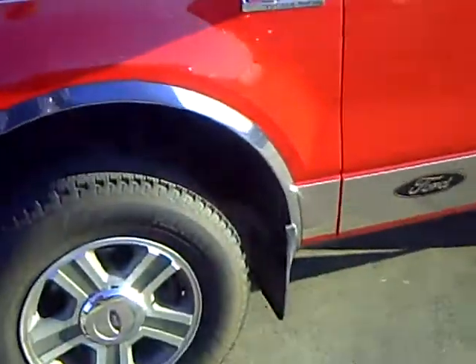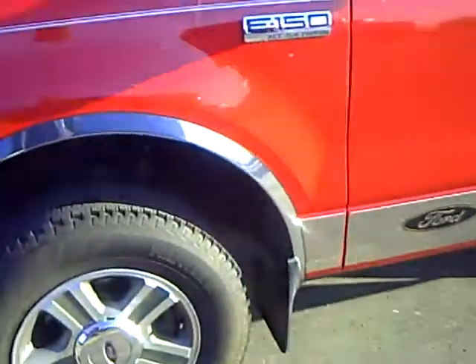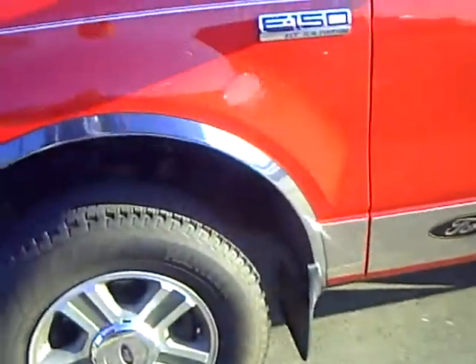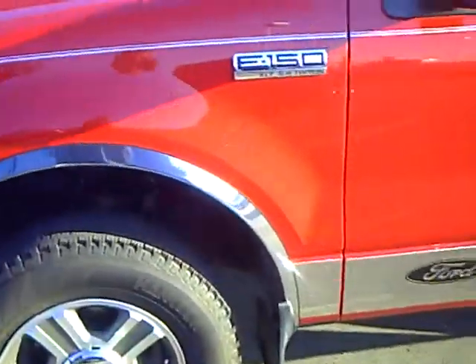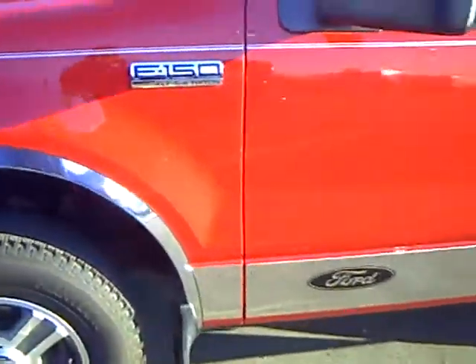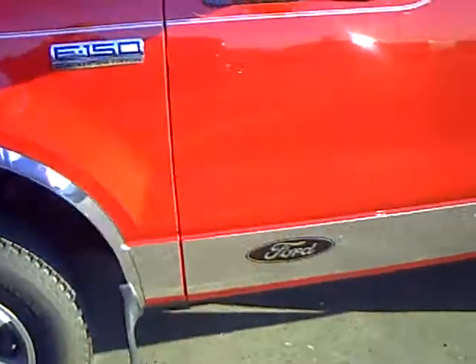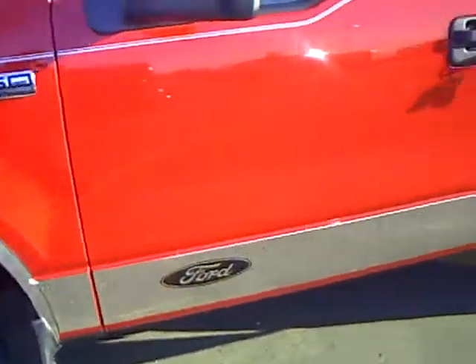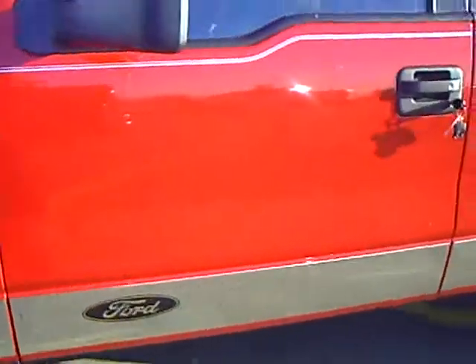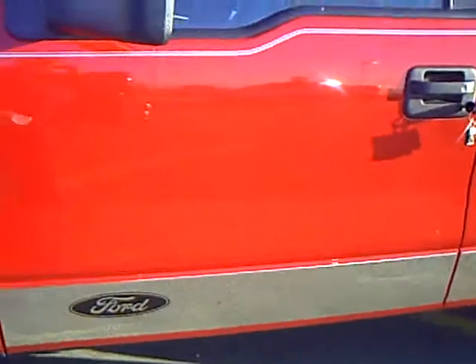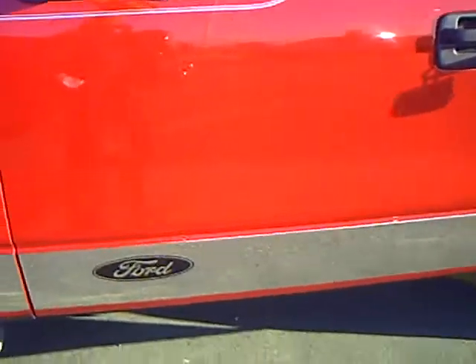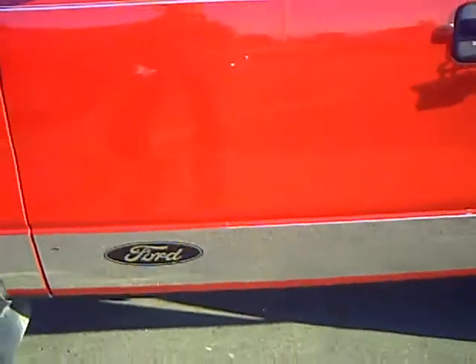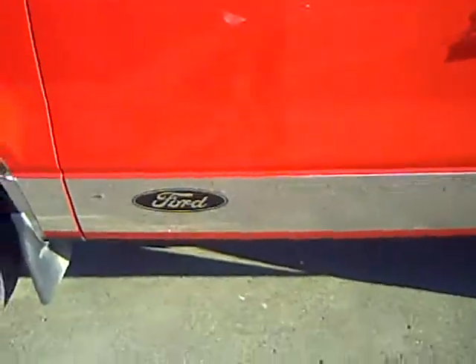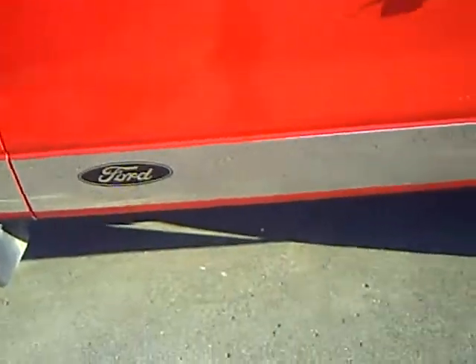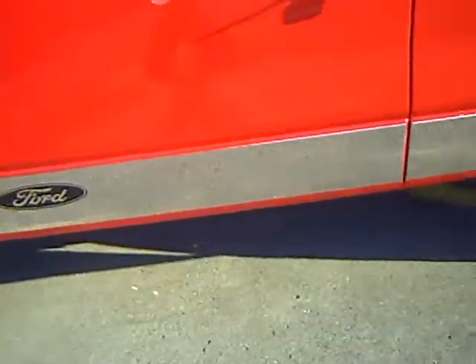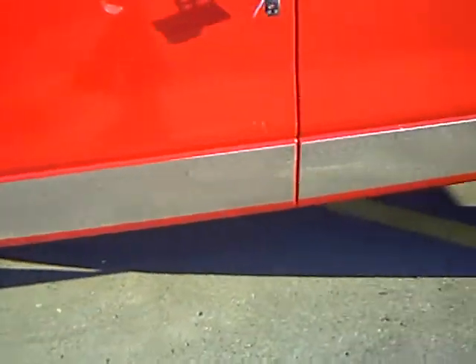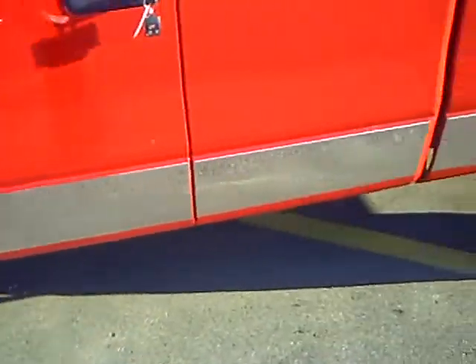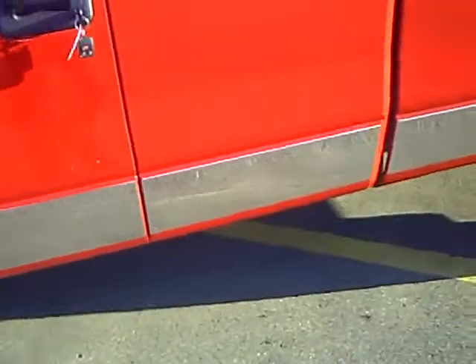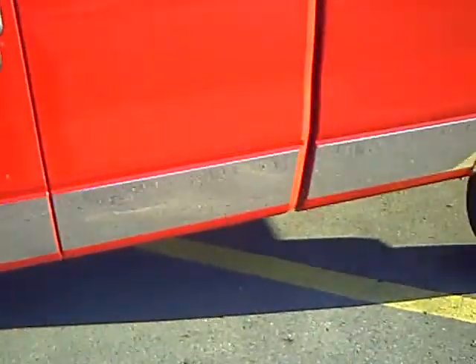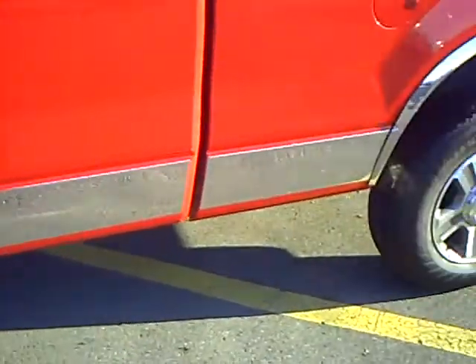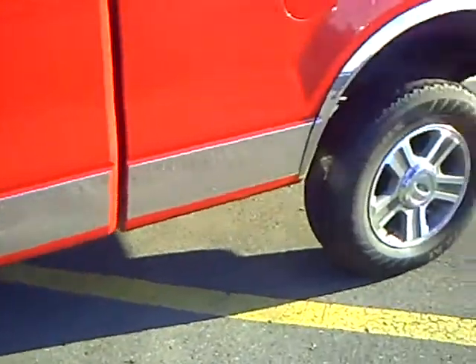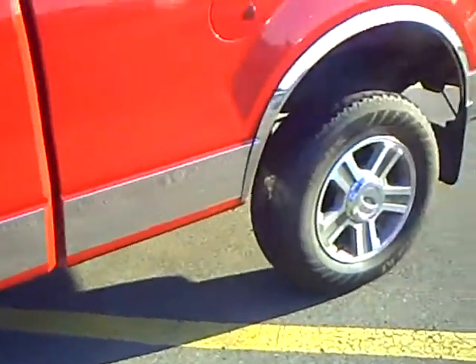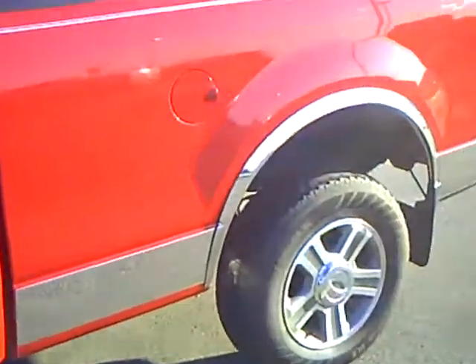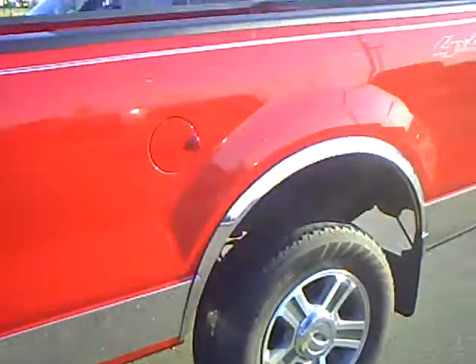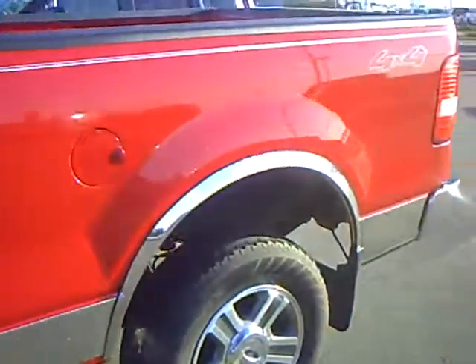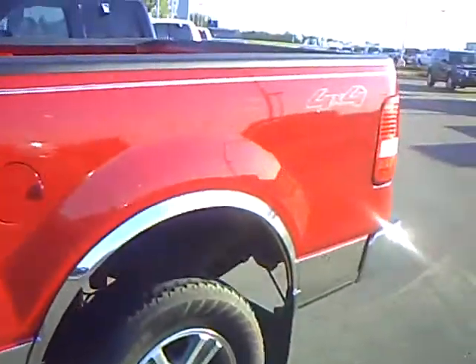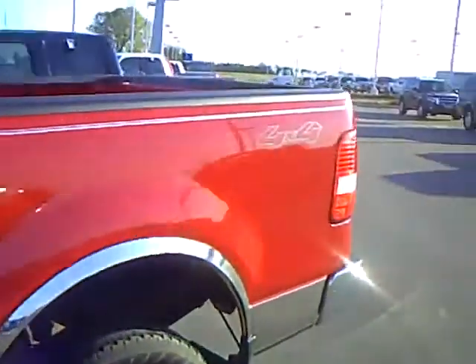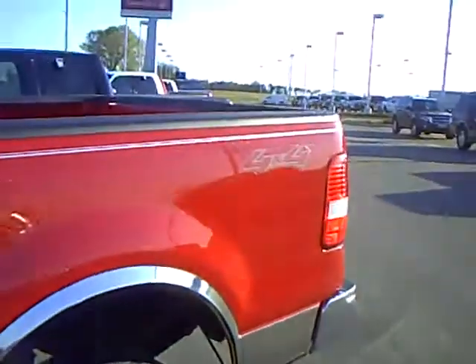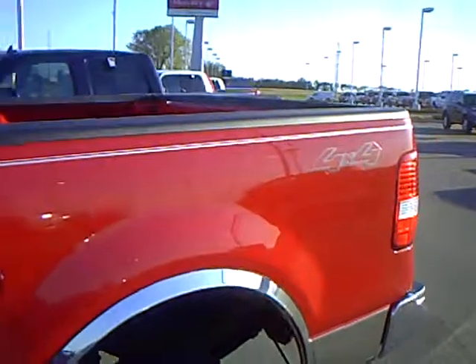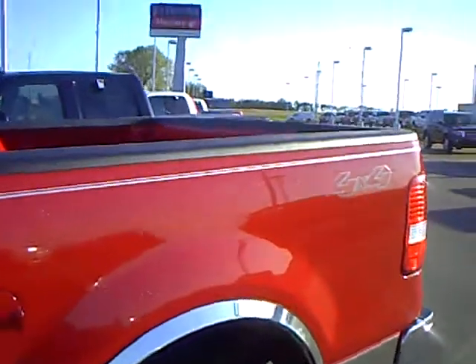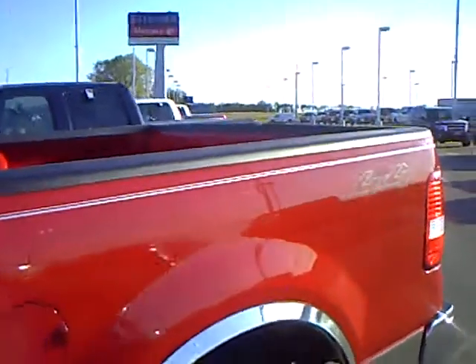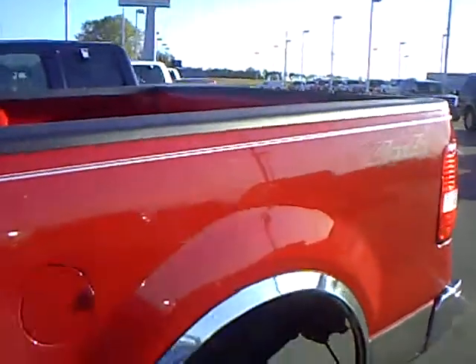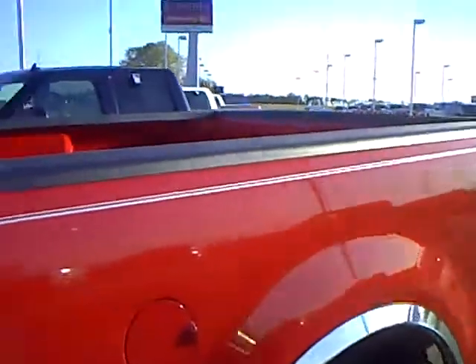It's a nice sharp looking color, red, with some chrome on it. It is a super cab with a 6½ foot box on it.